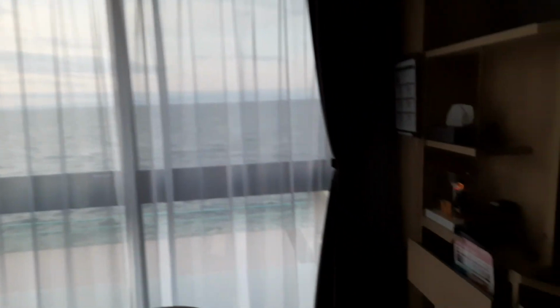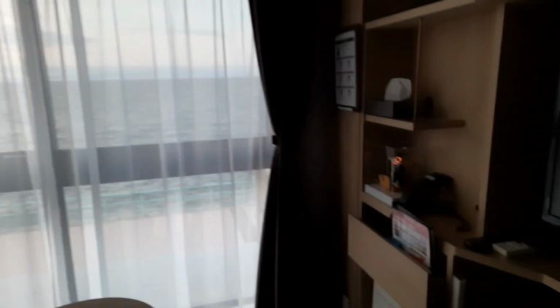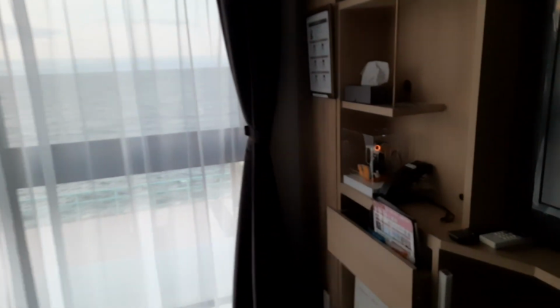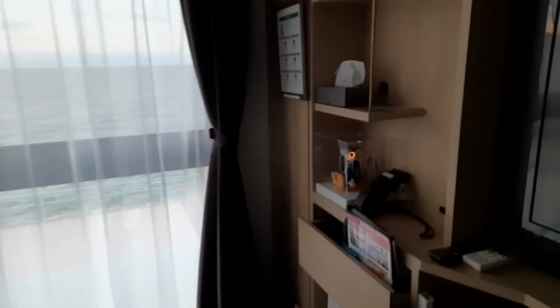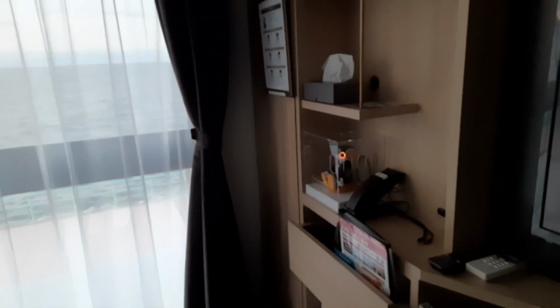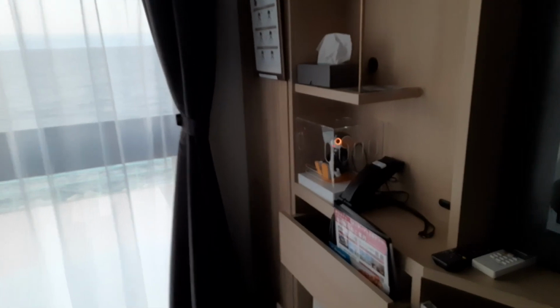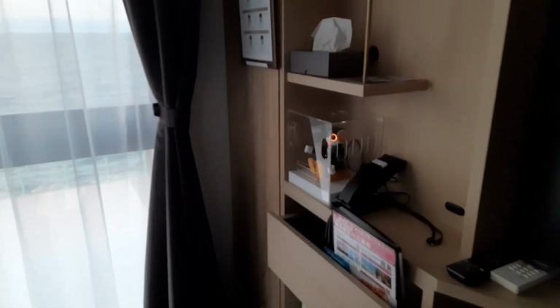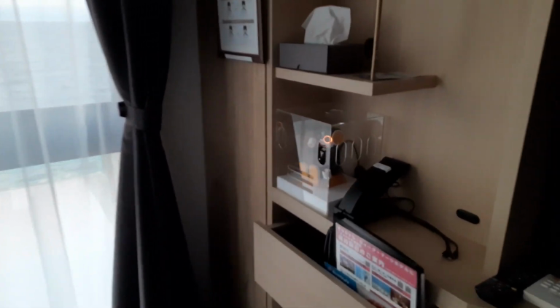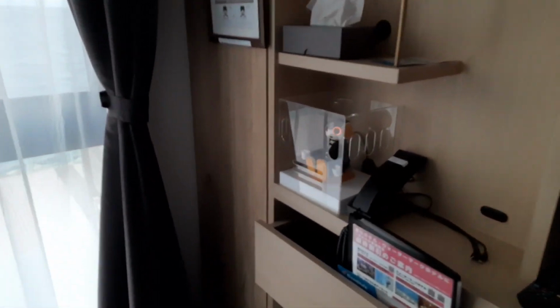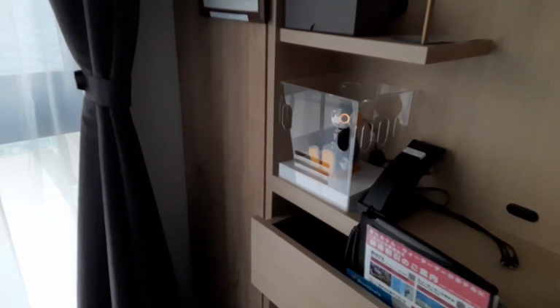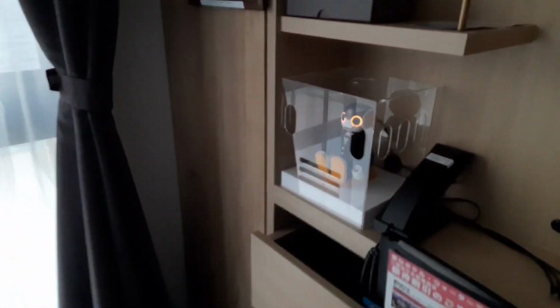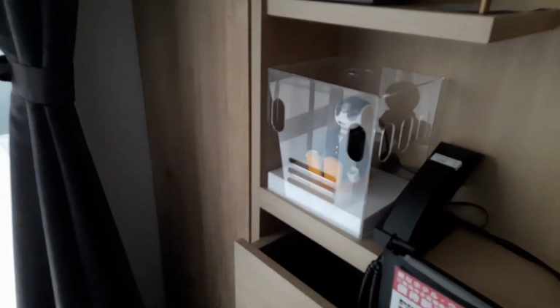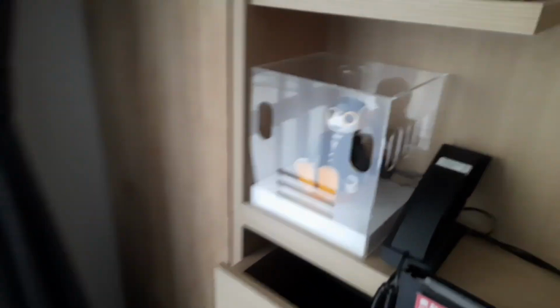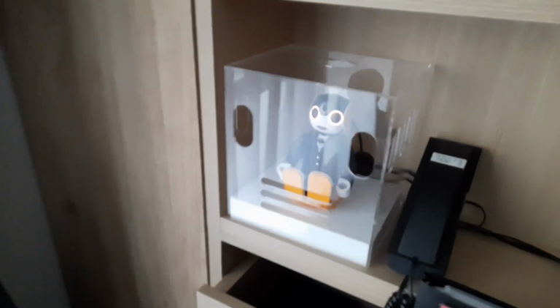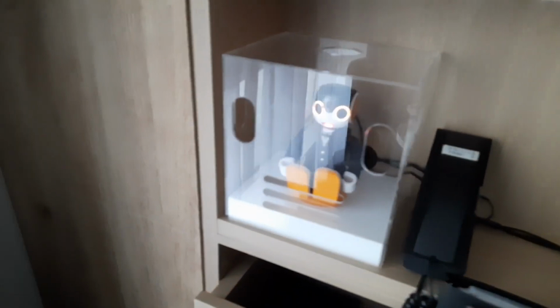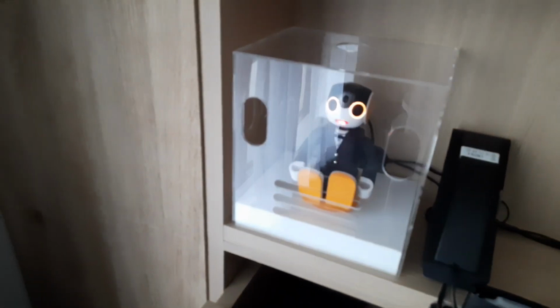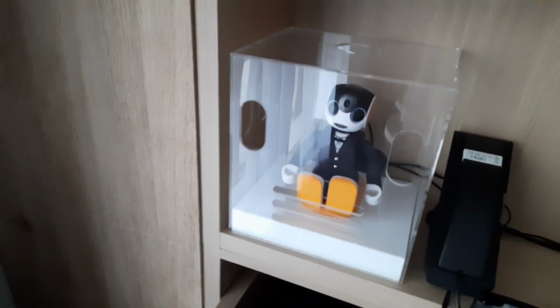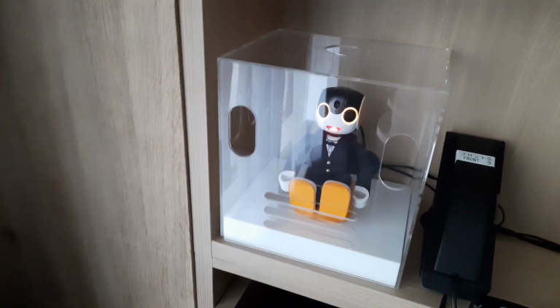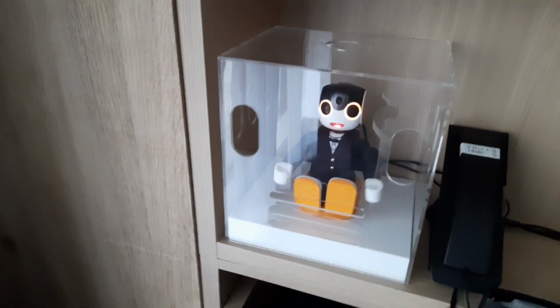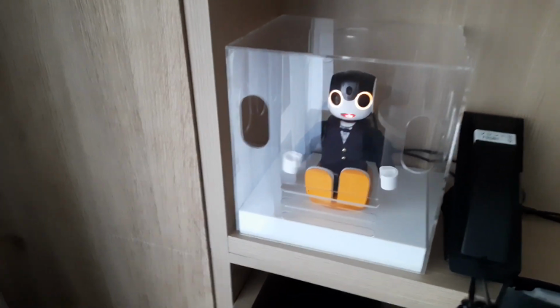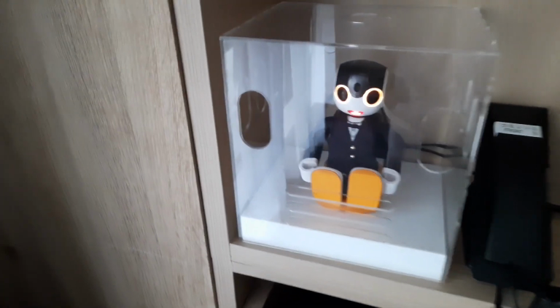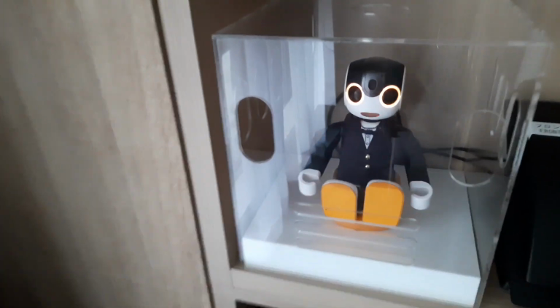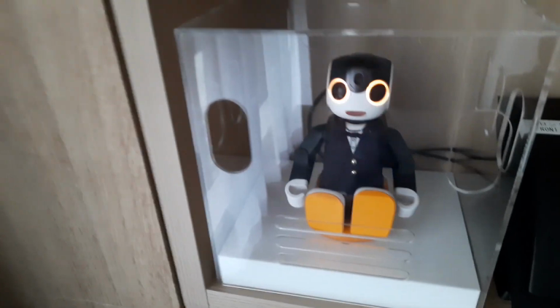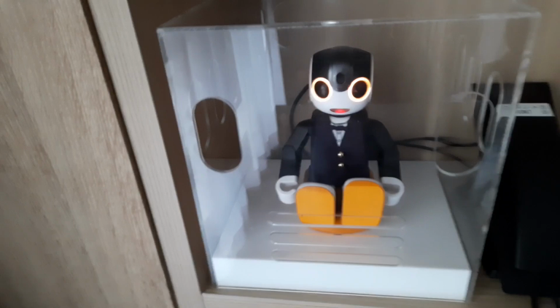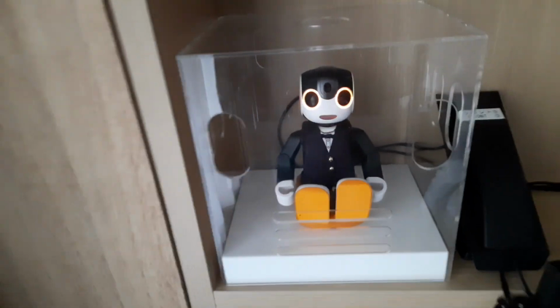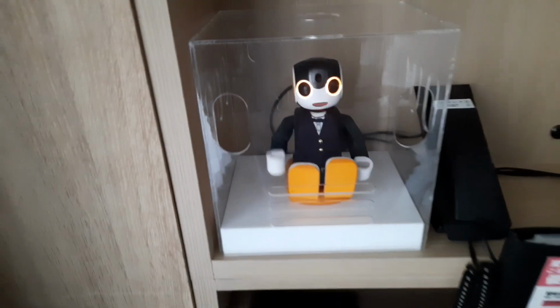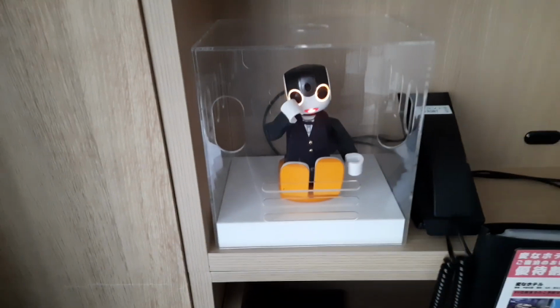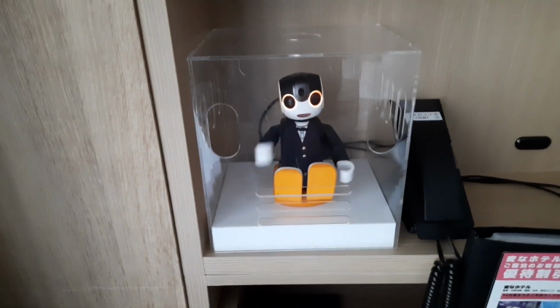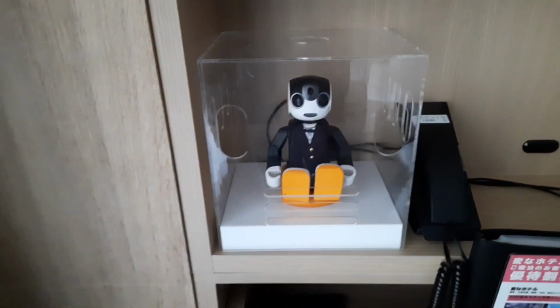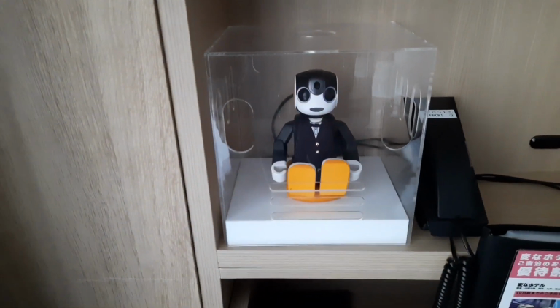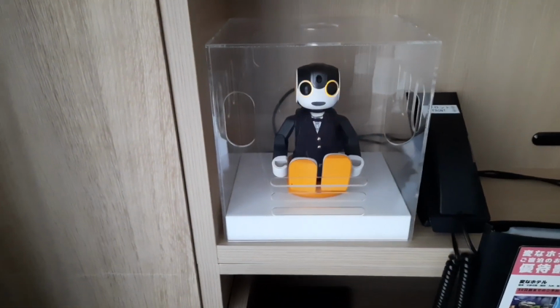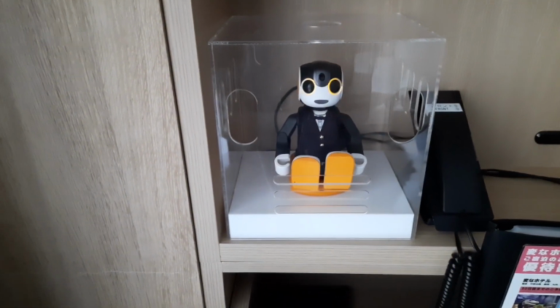There's a robot in the room too — it's a robot! It's talking something in English.